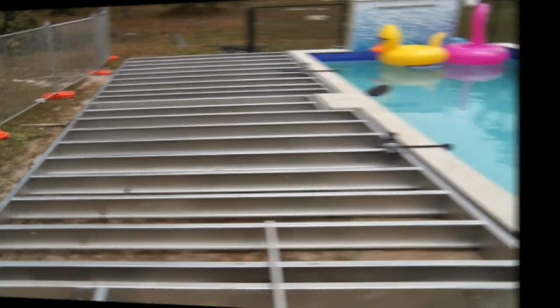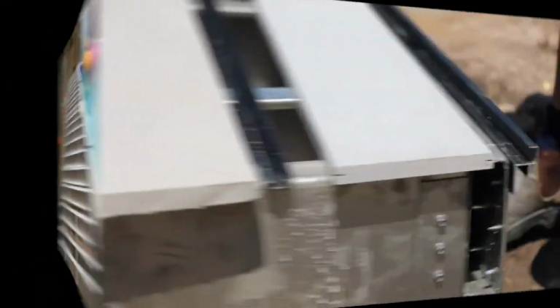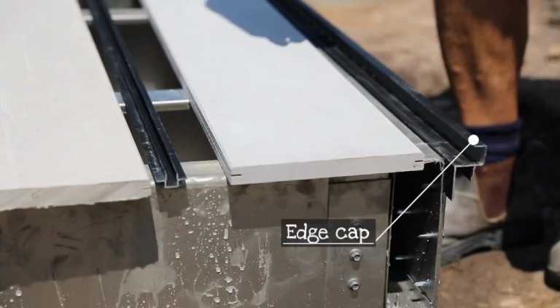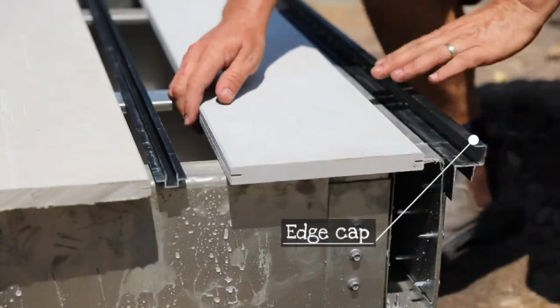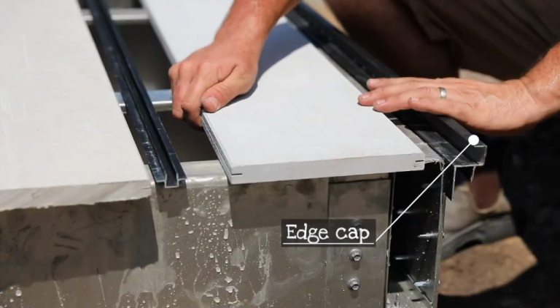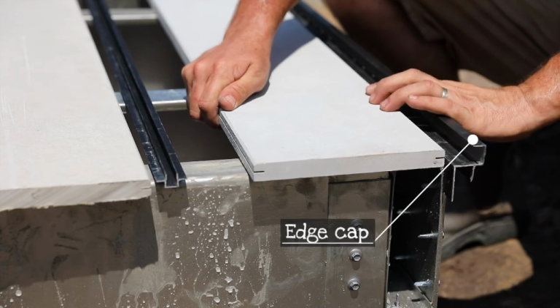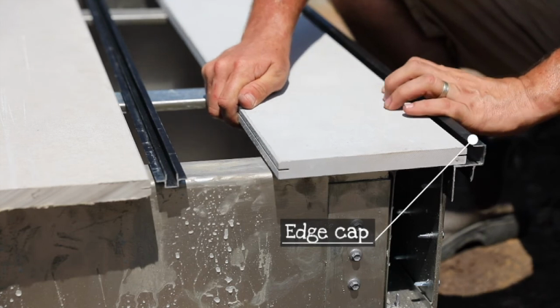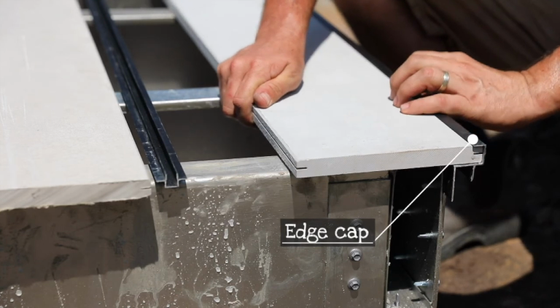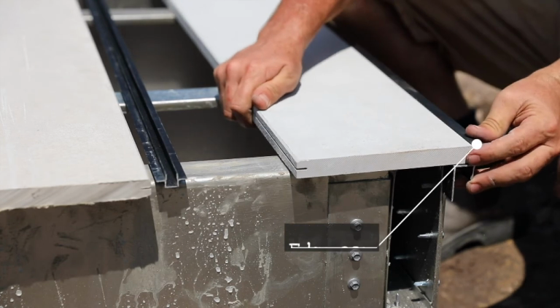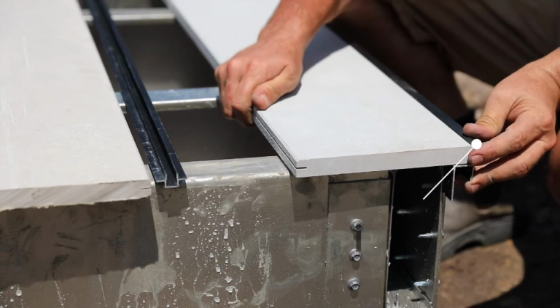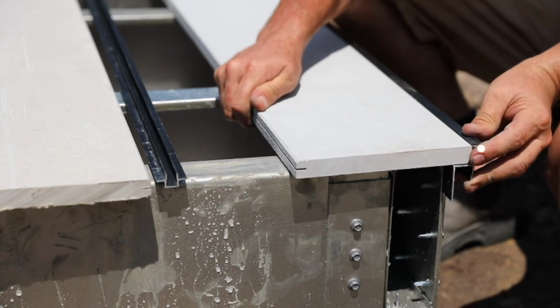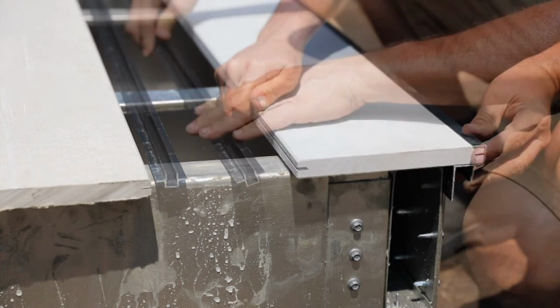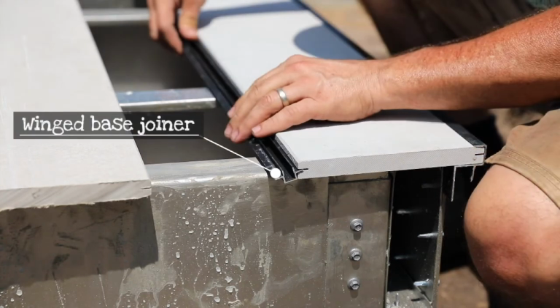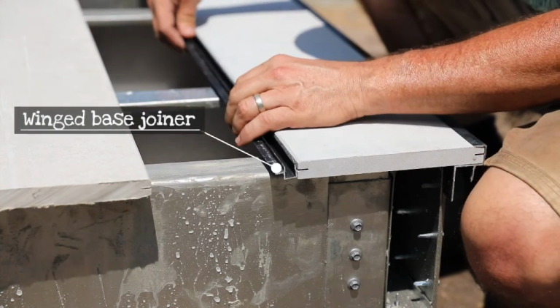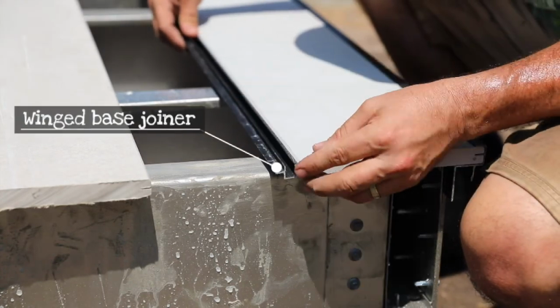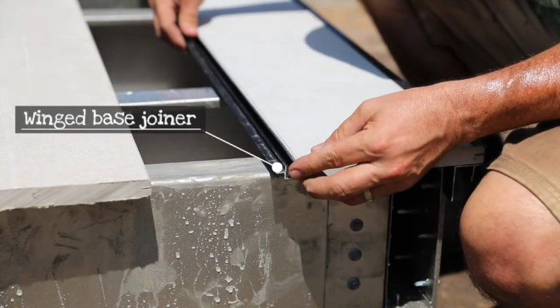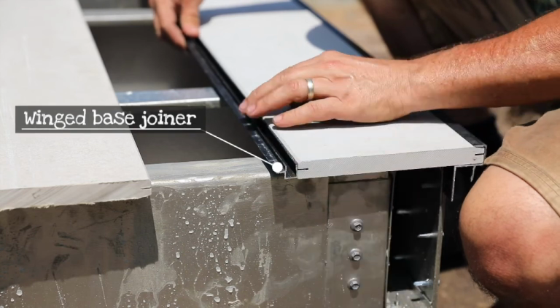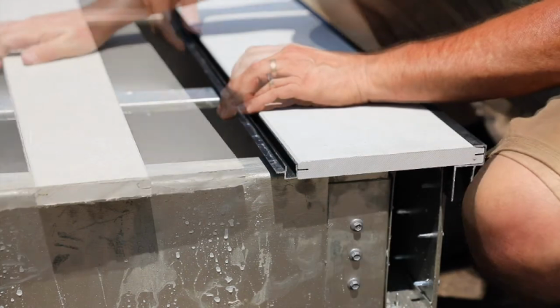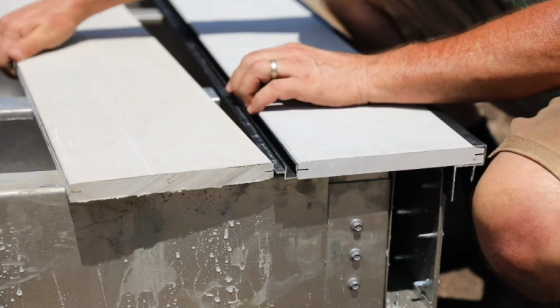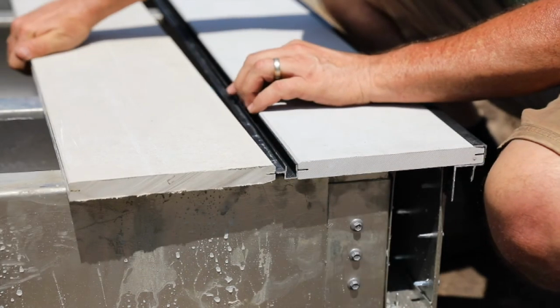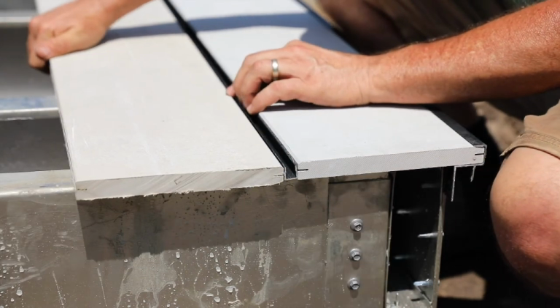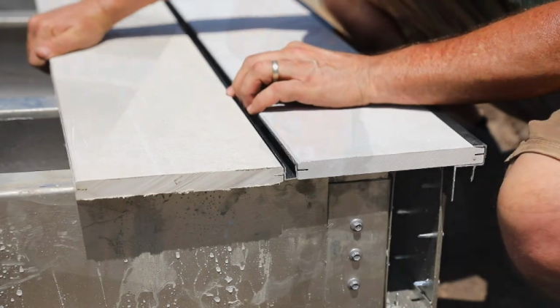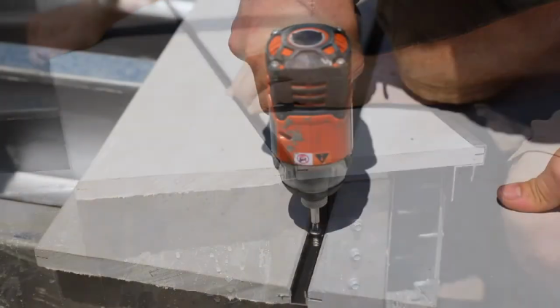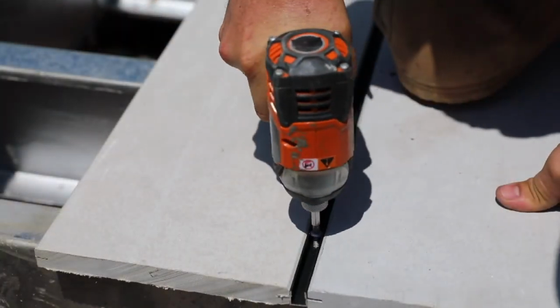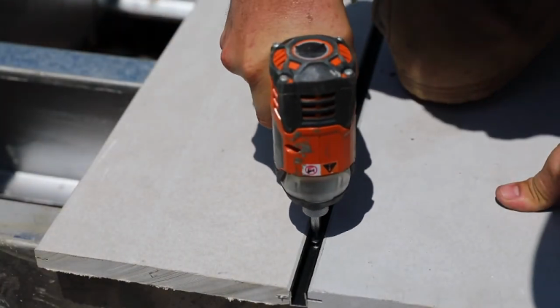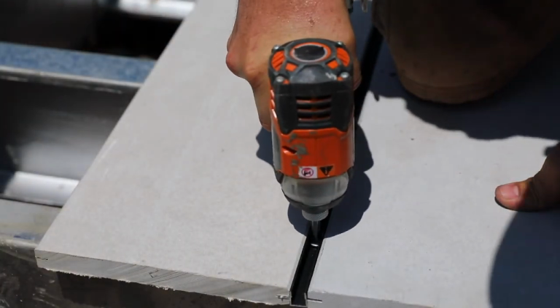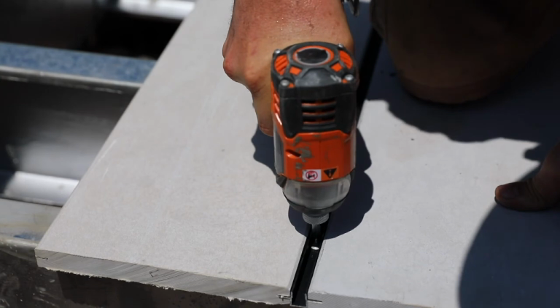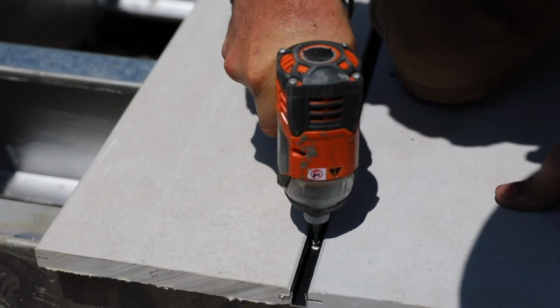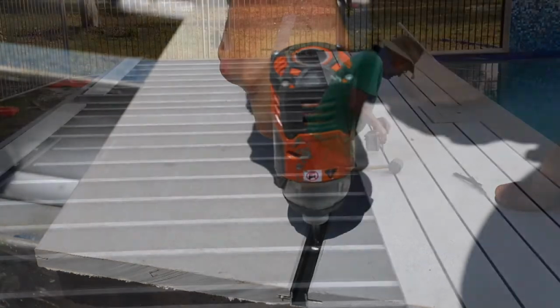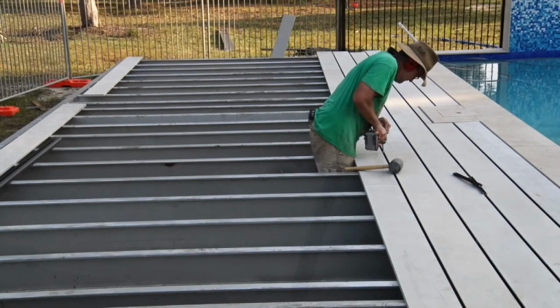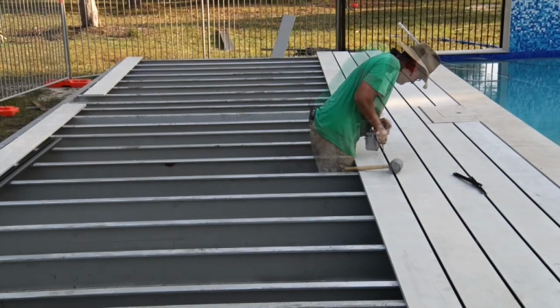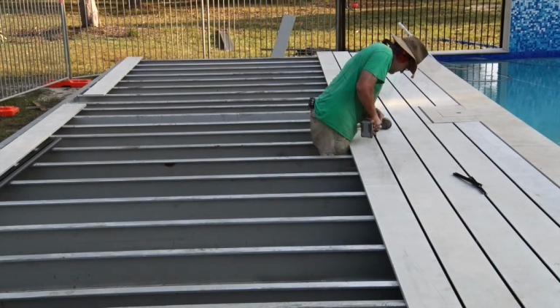I reckon this hardy deck is the easiest decking I've ever laid. The first board slots into the edge cap, the winged joiner then slots into the deck board, then the next board slots into the other side of the joiner. You then screw down through the center of the joiner's channel into each joist. It all progresses pretty quickly.